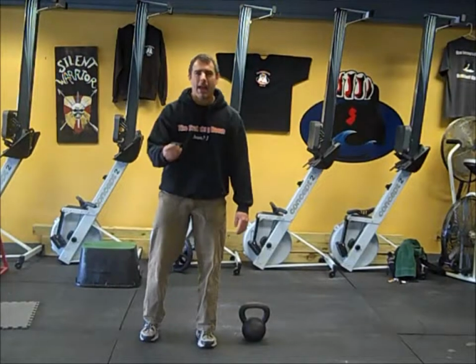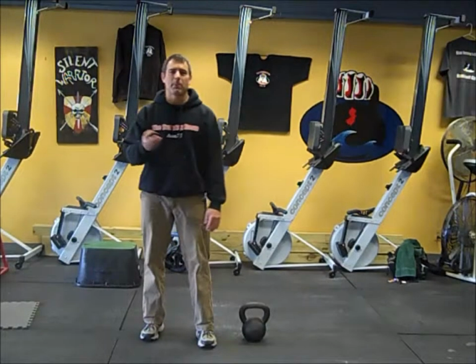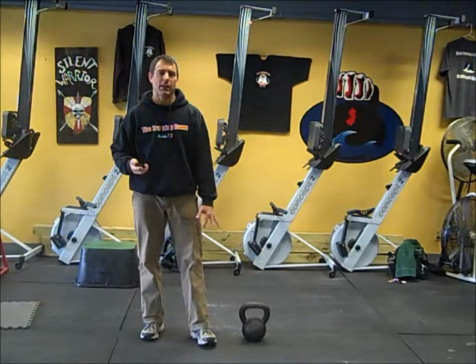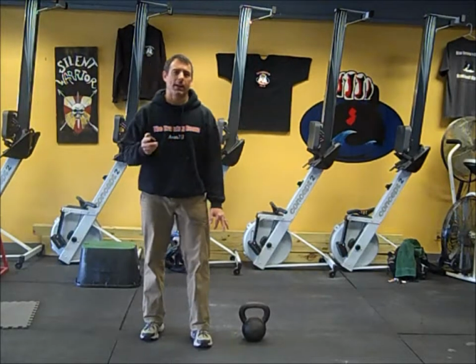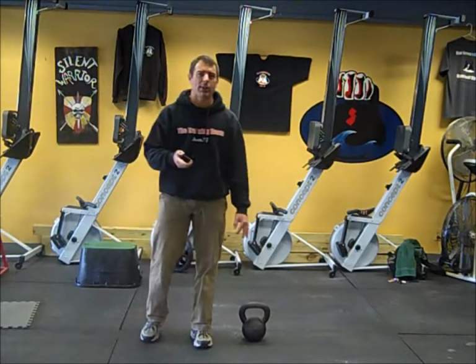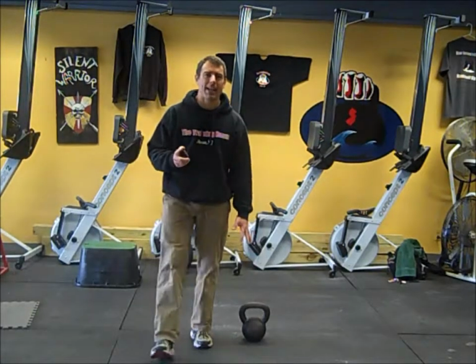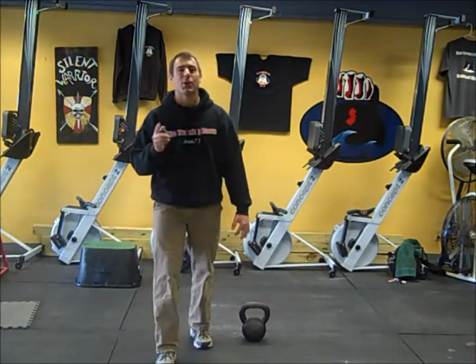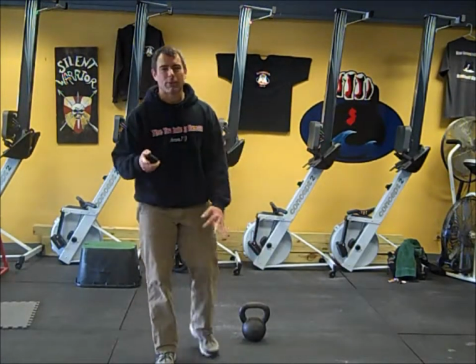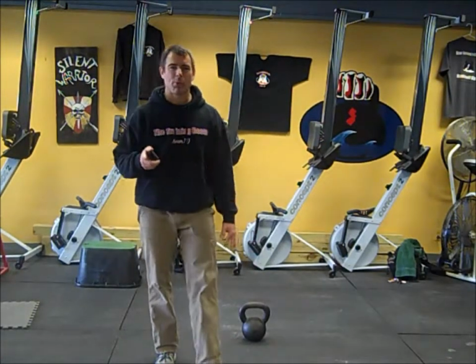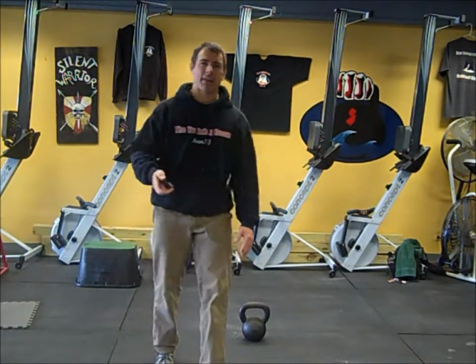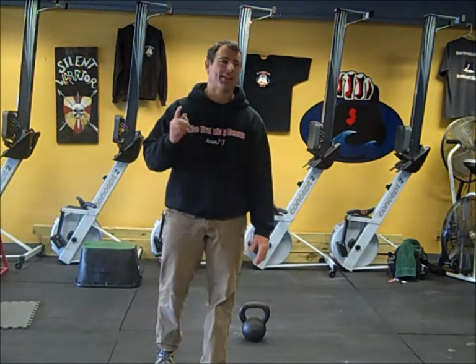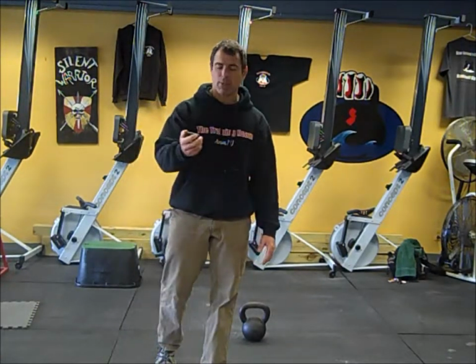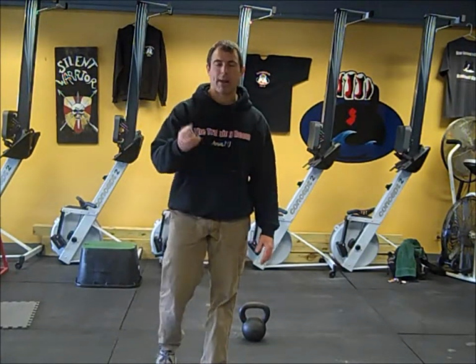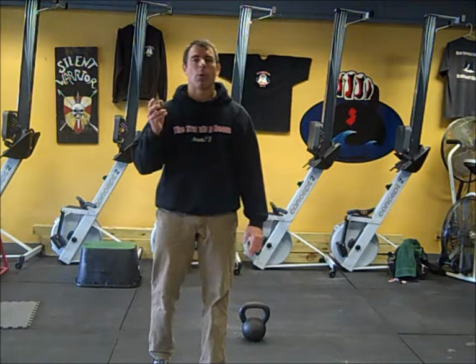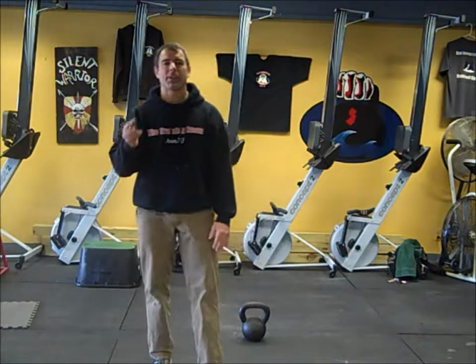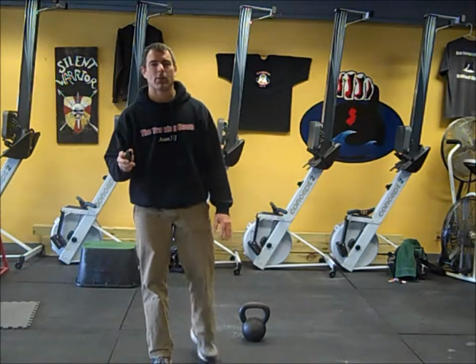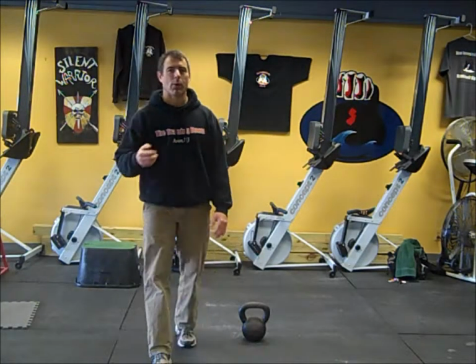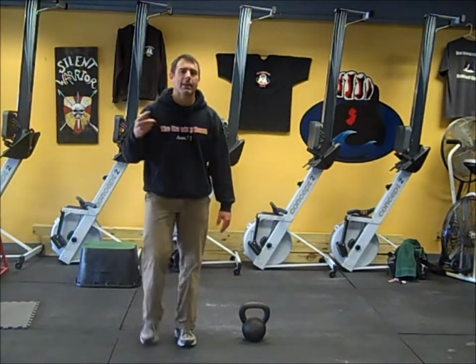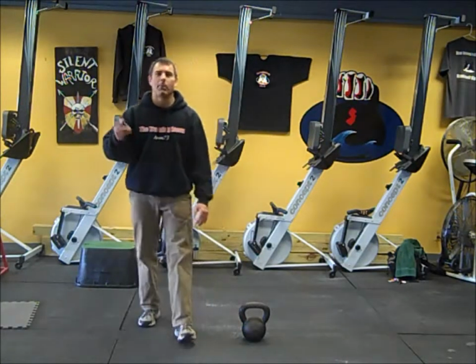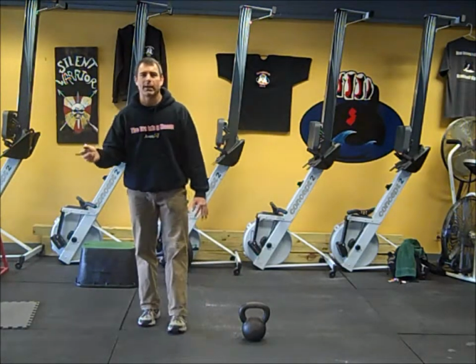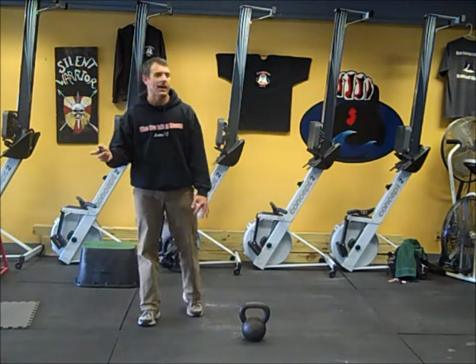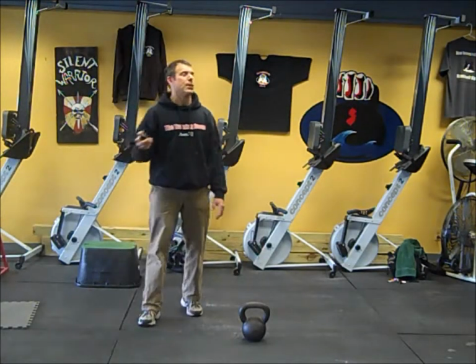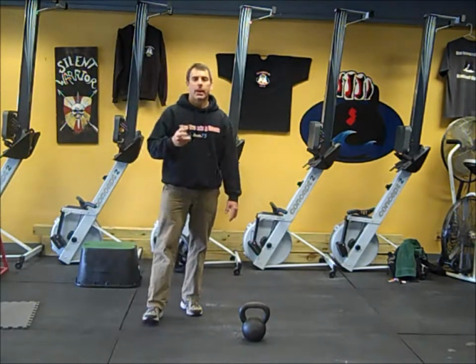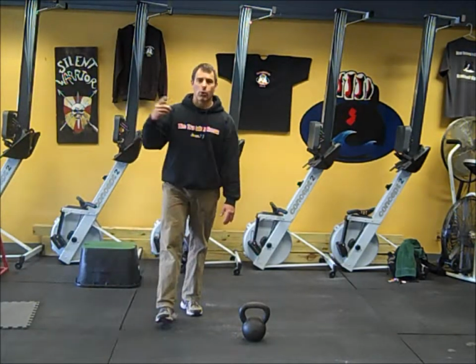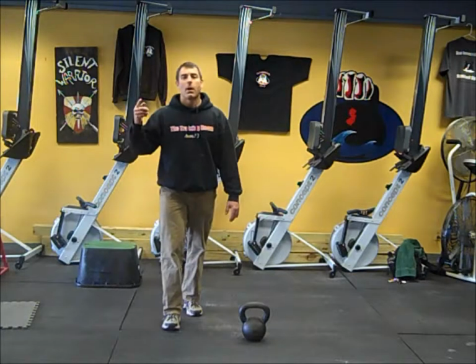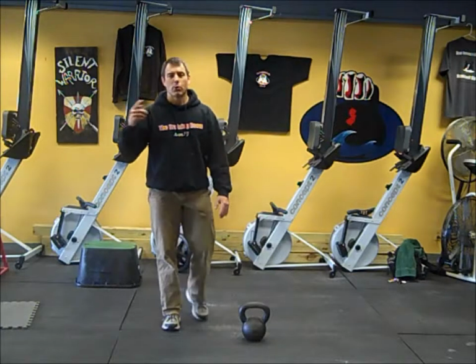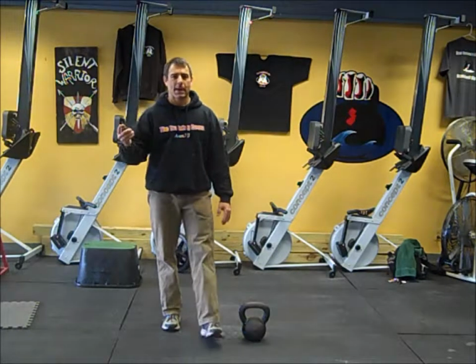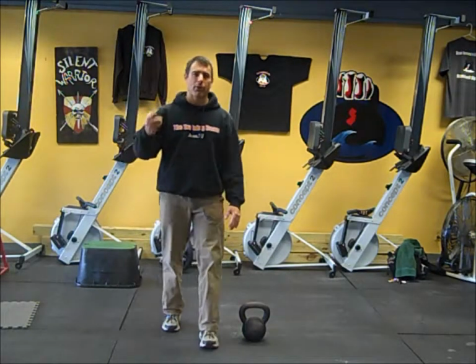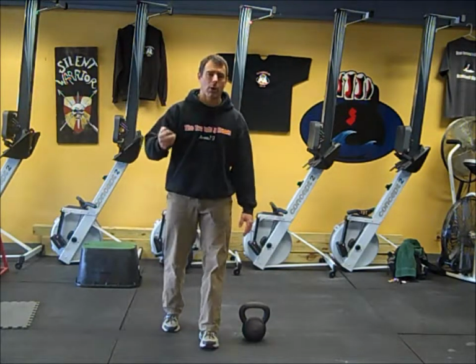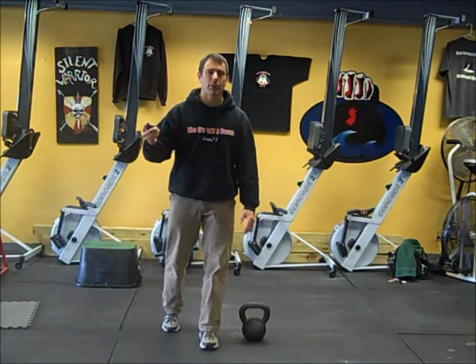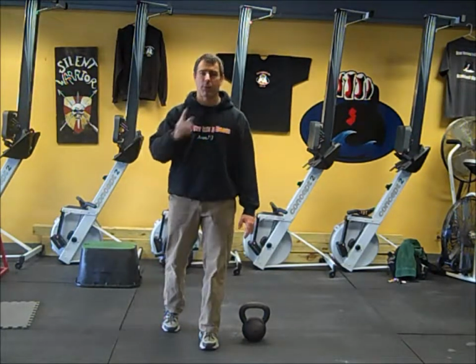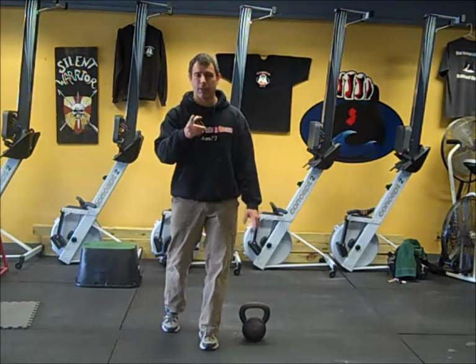Hey, this is Mike Staley from the training room bringing you today's conditioning workout. We're going 30-second intervals — kettlebell, bodyweight, calisthenics. You're going to throw a bunch of movements together and go 30 work, 30 rest for 30 minutes.